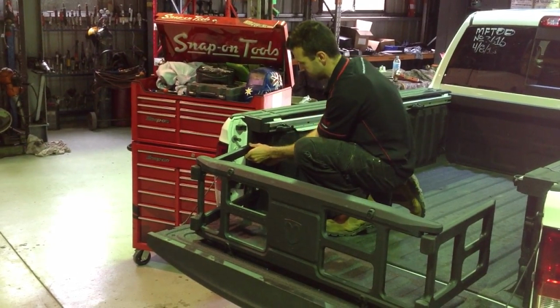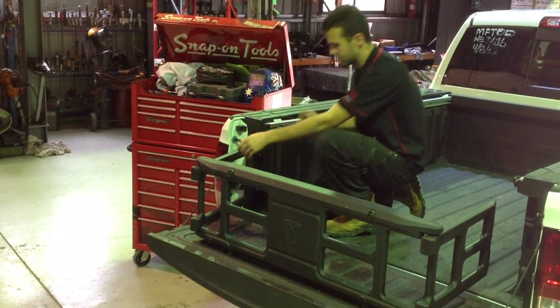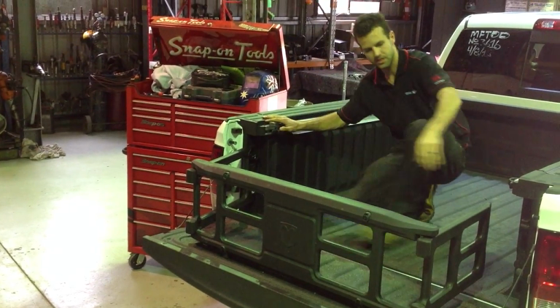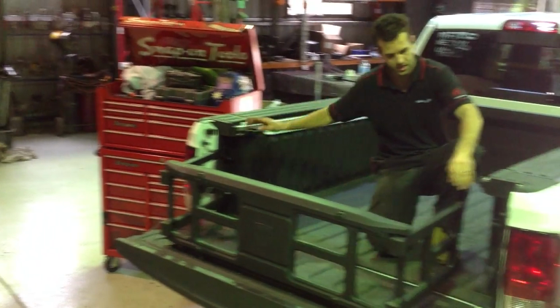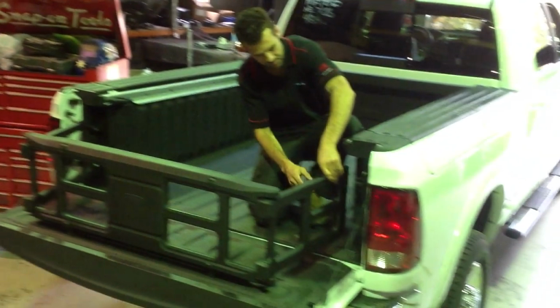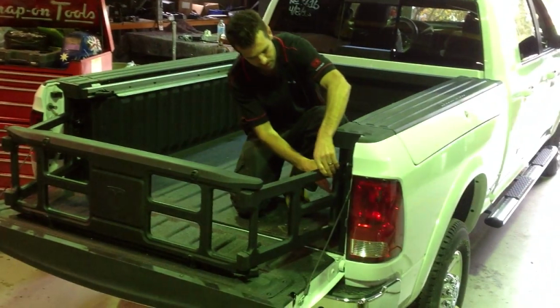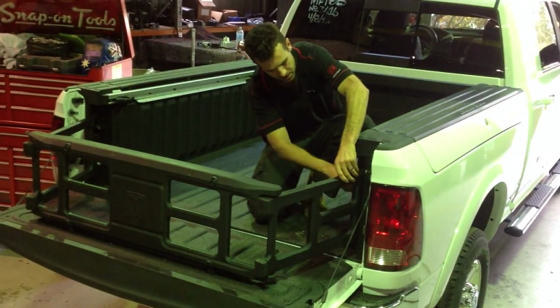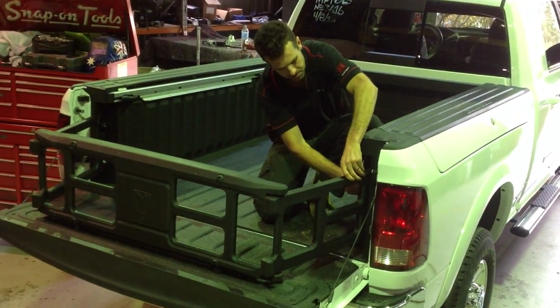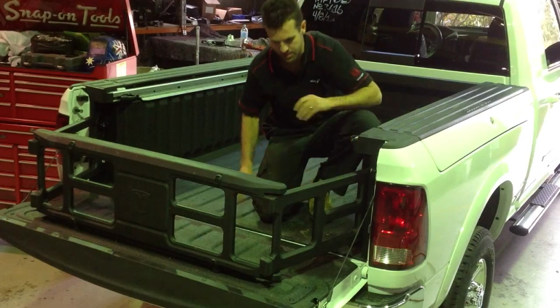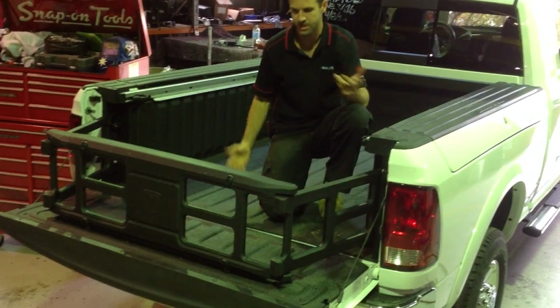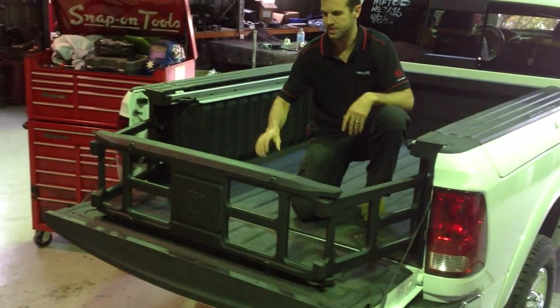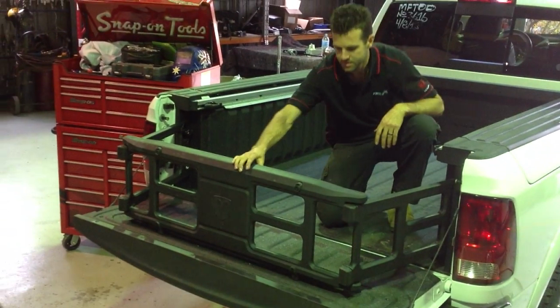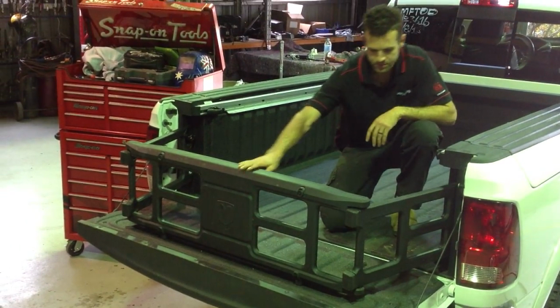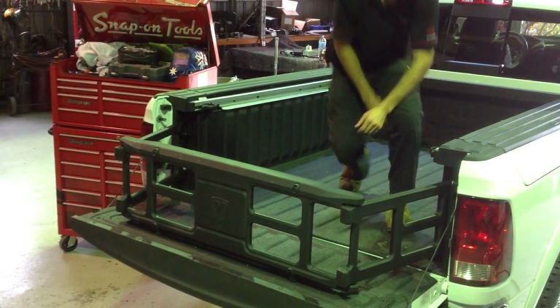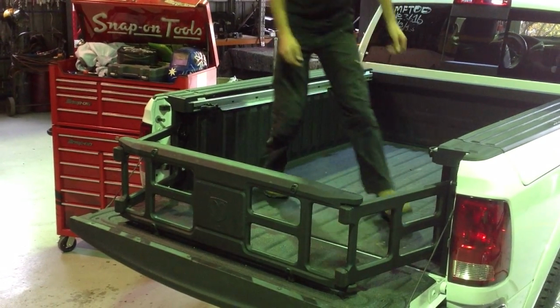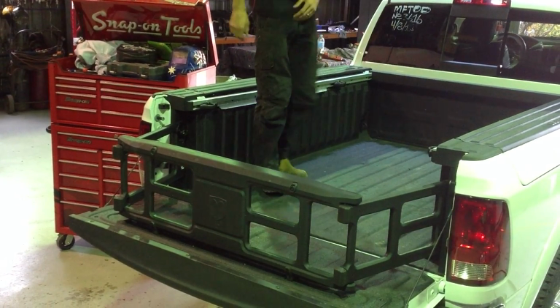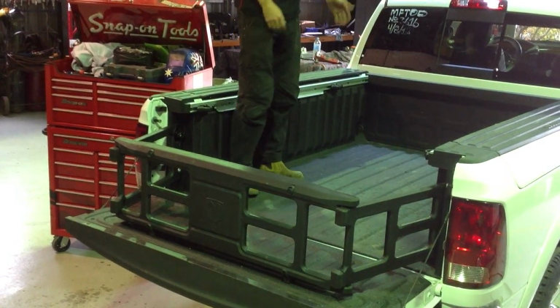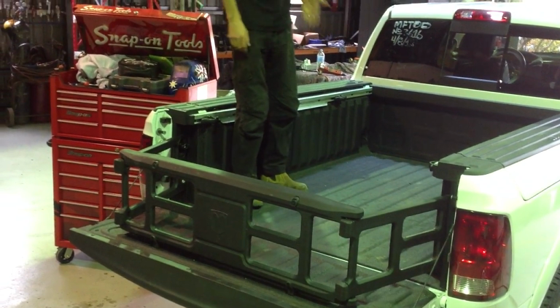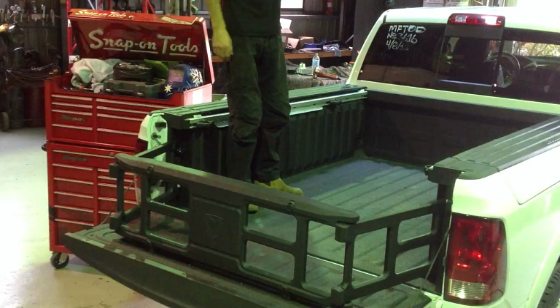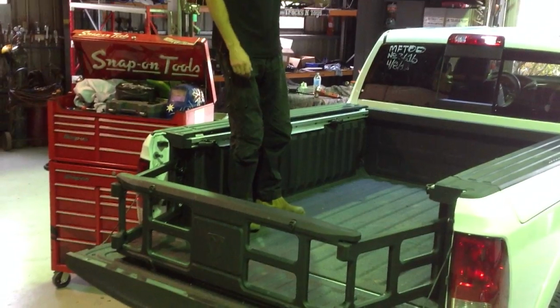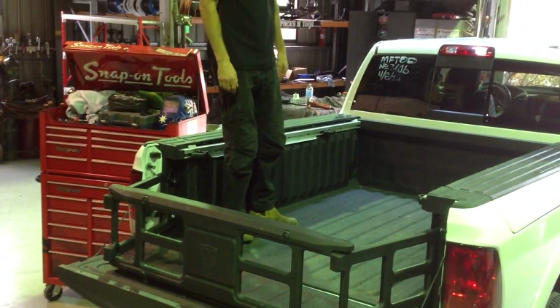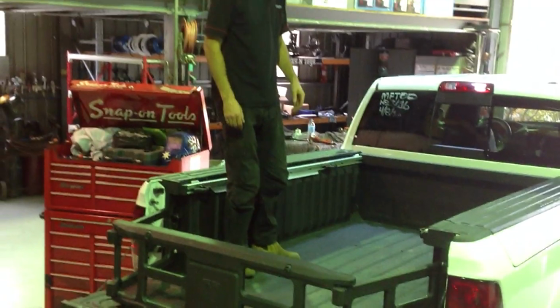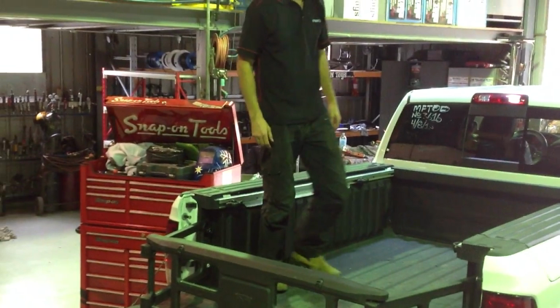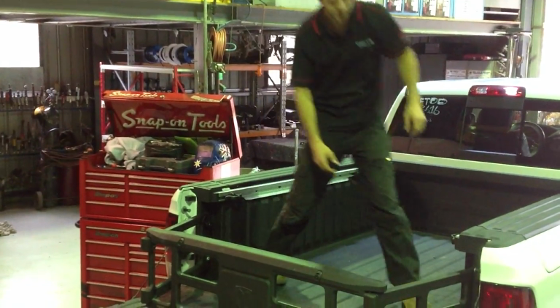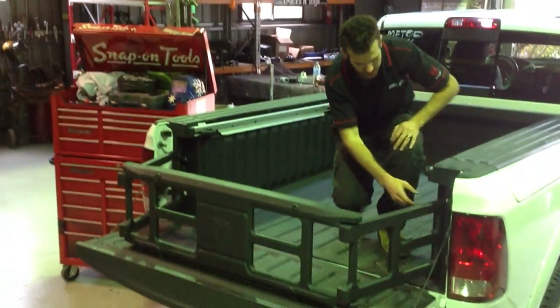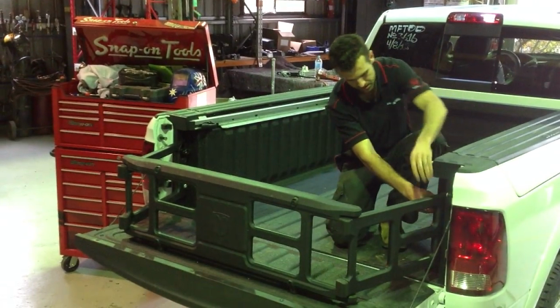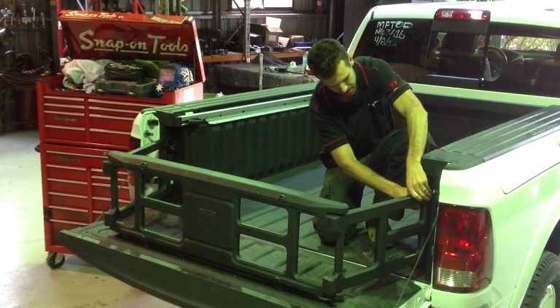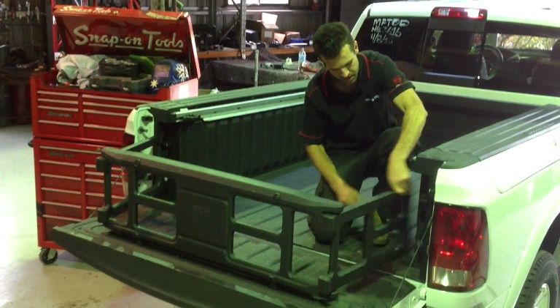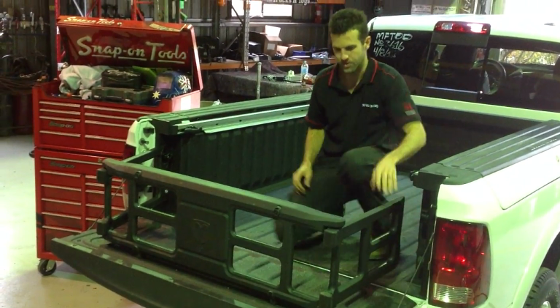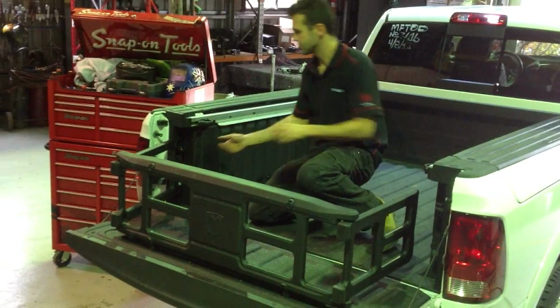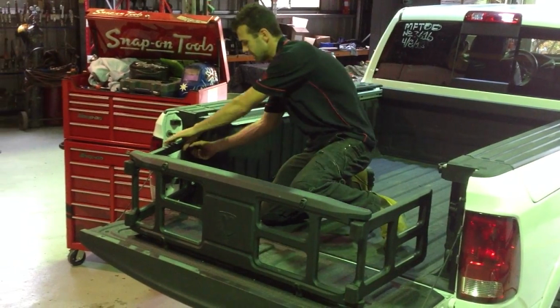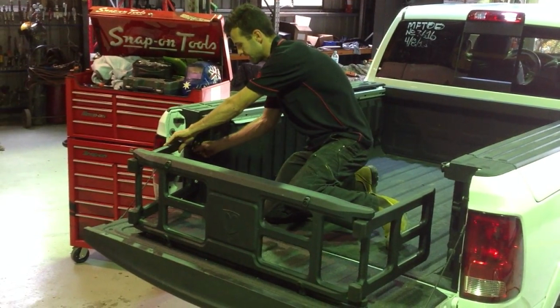Simple to use. A simple handle just clips over on each side and it's in place. Perfect for motorbikes or anything that you want to extend the length of your tub for. Just undo the handles and it clips back out.